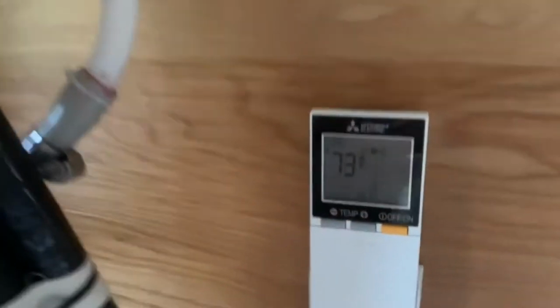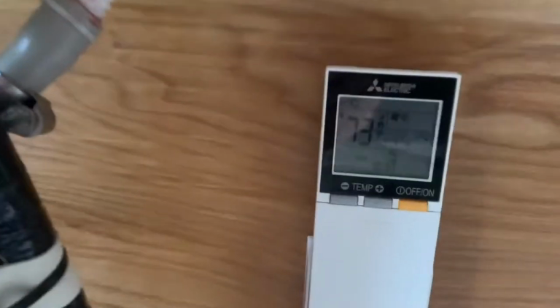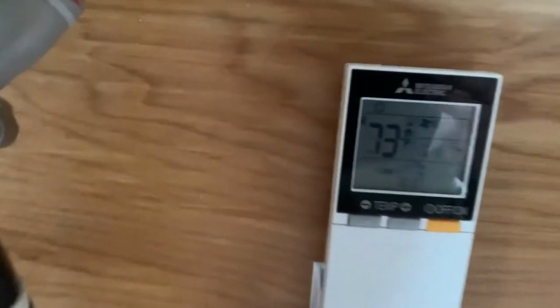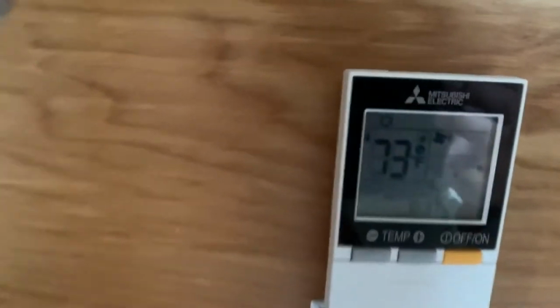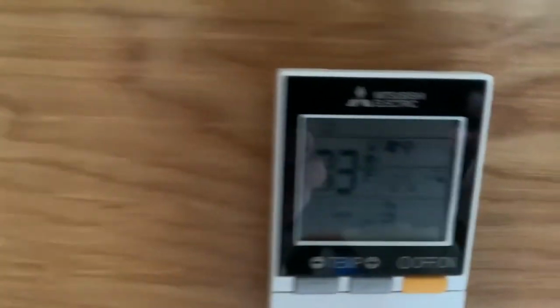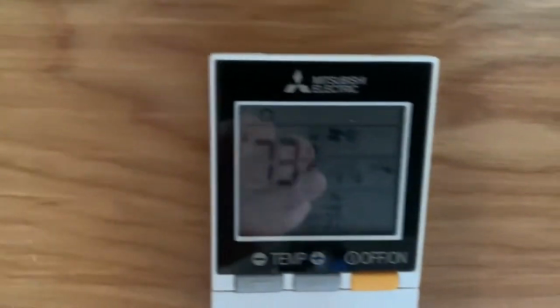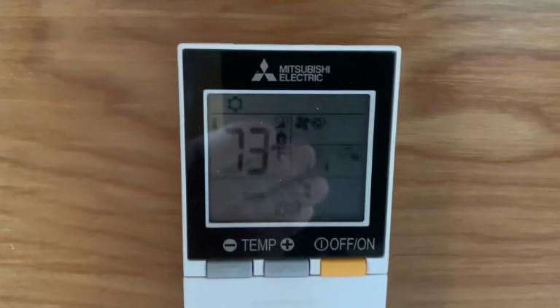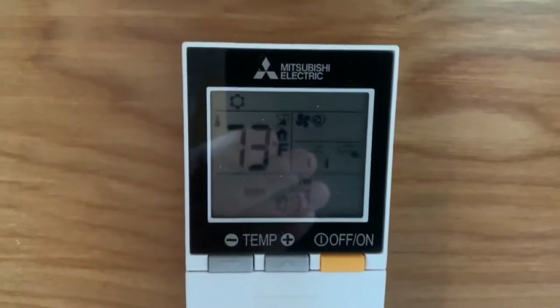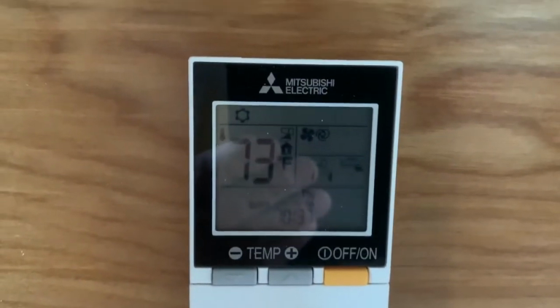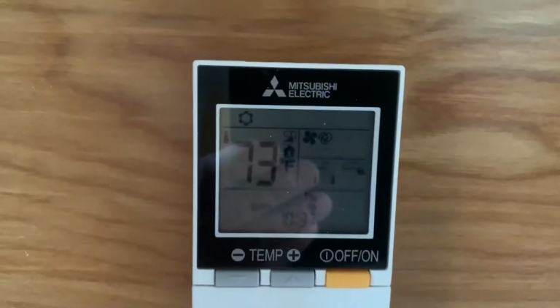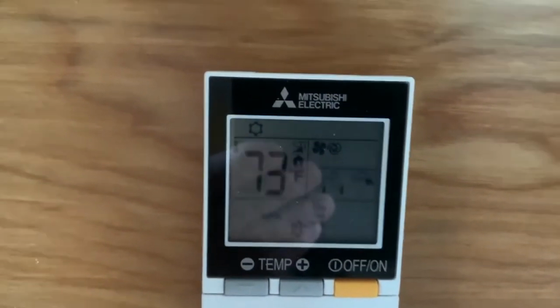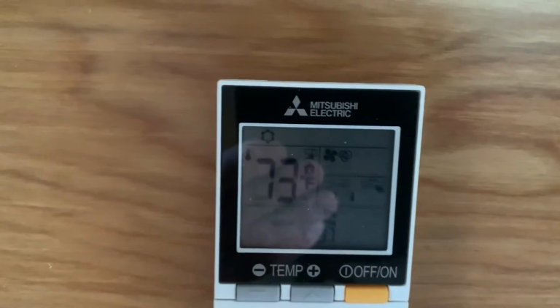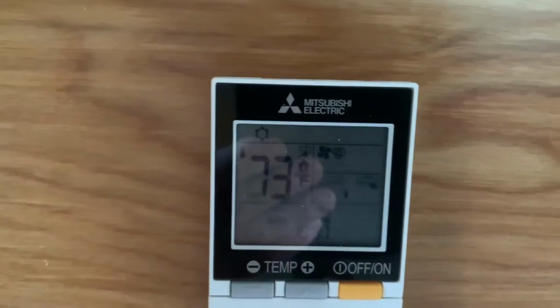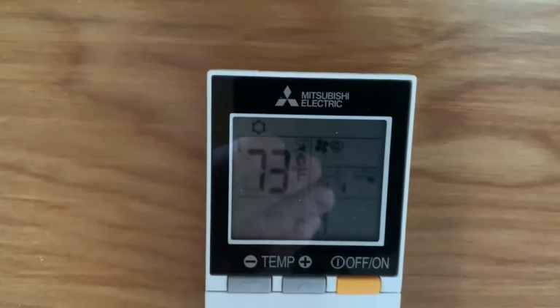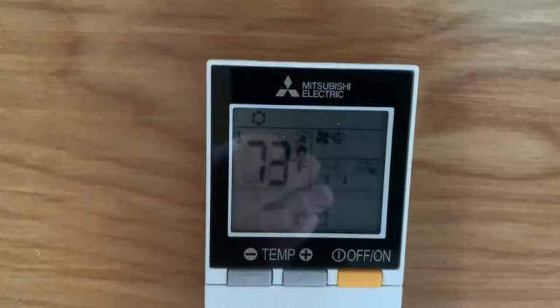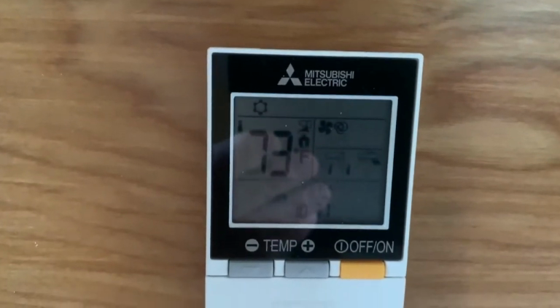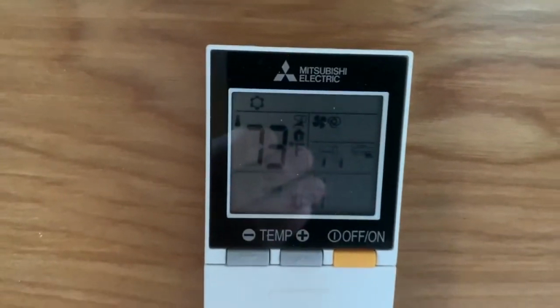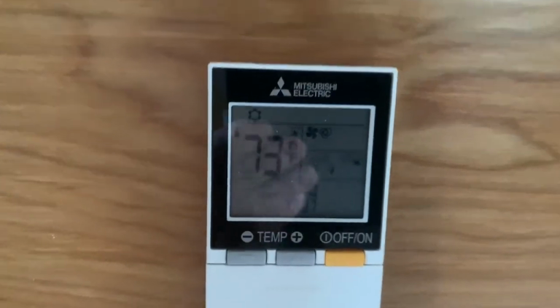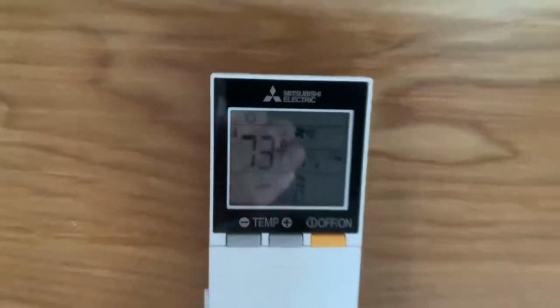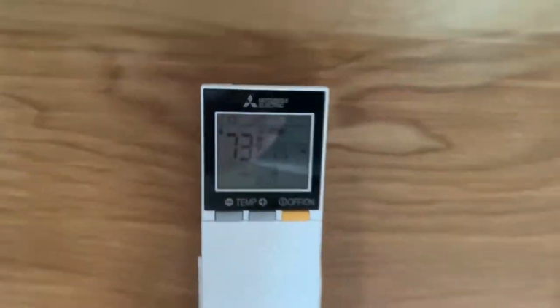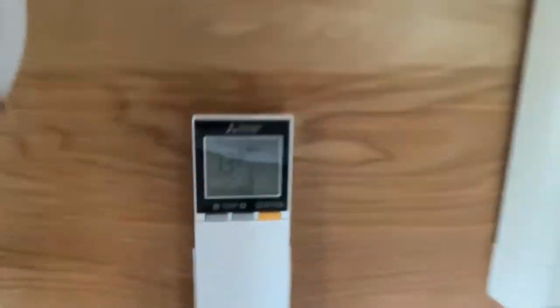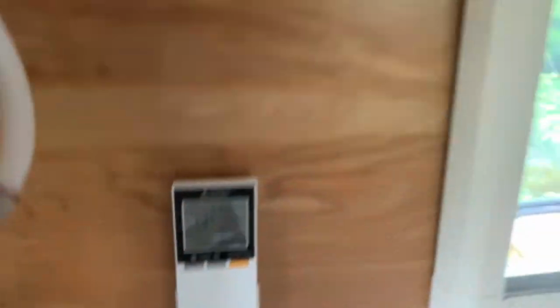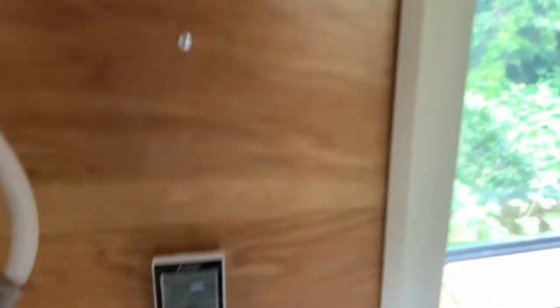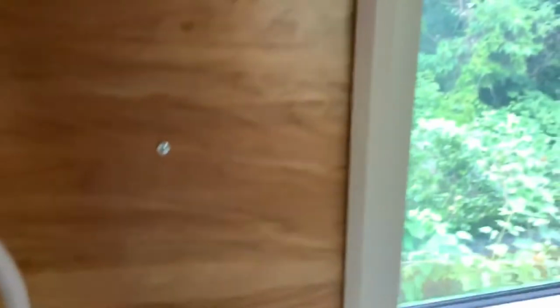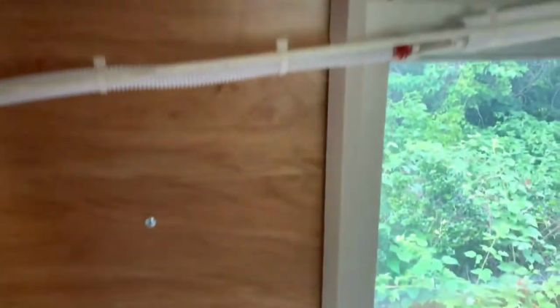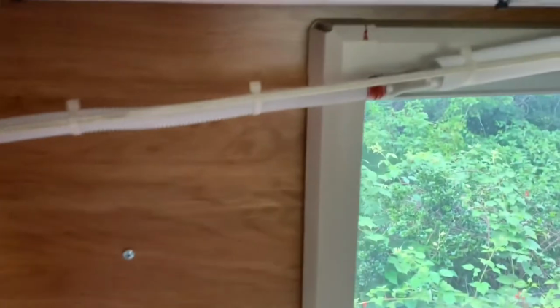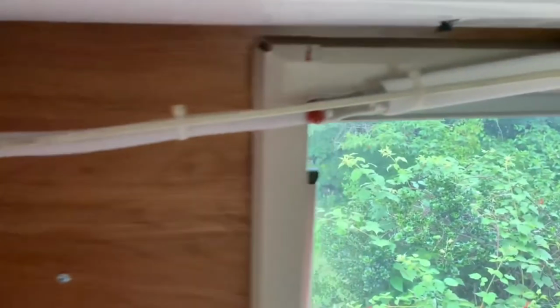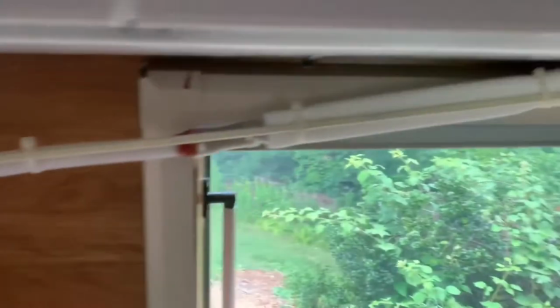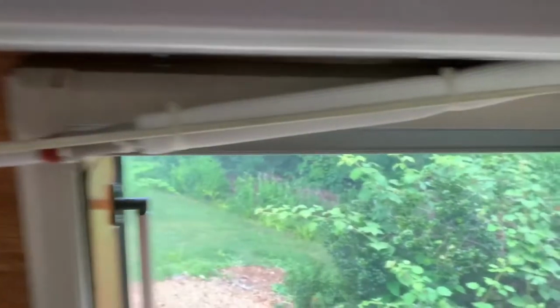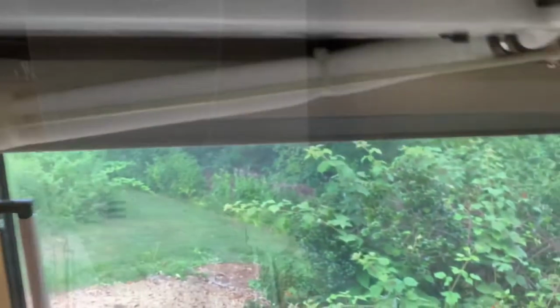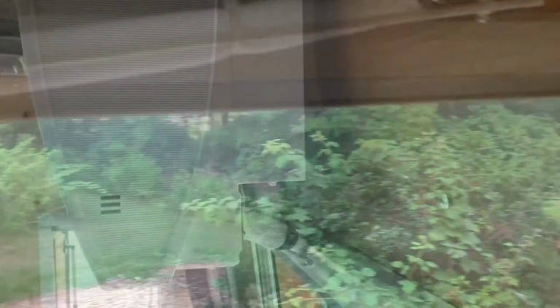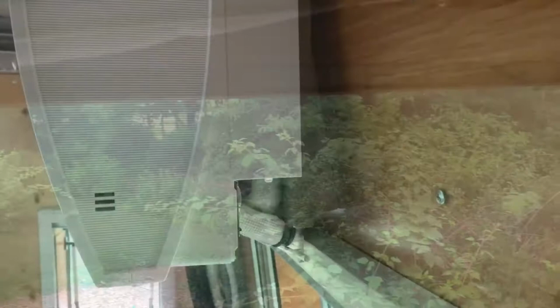You can see the remote control here — it's set for 73 degrees. And we're feeling pretty cold air coming out of the mini split system.